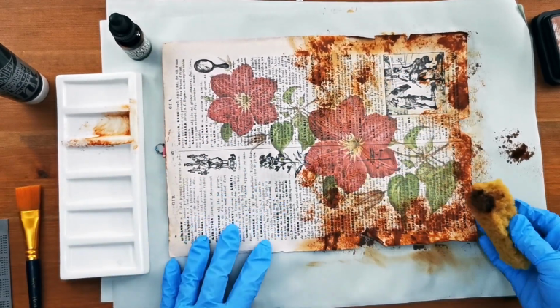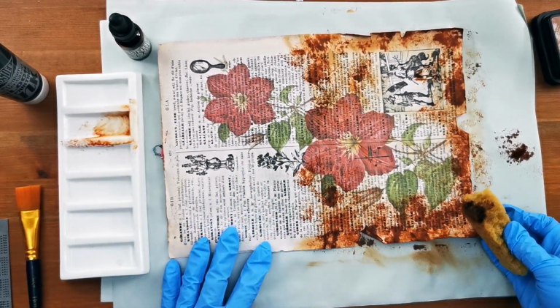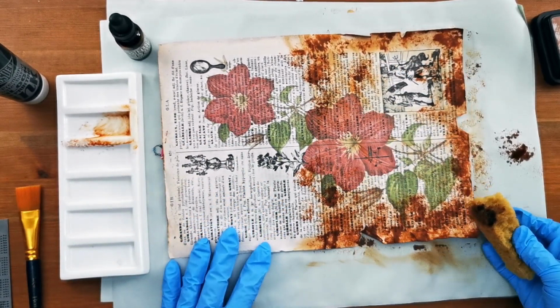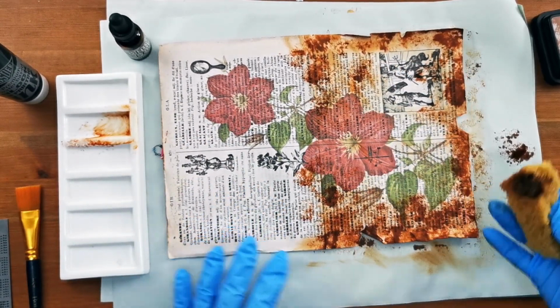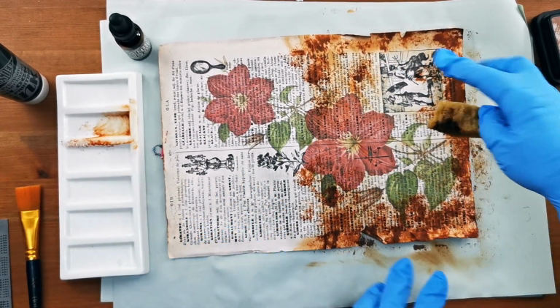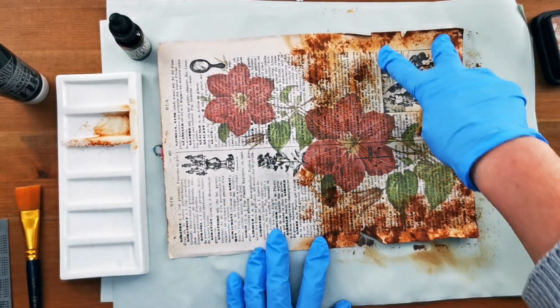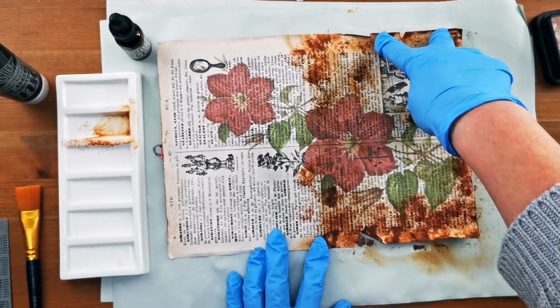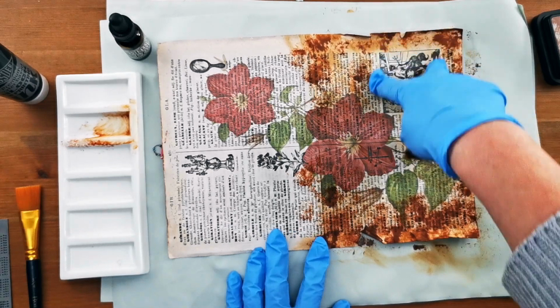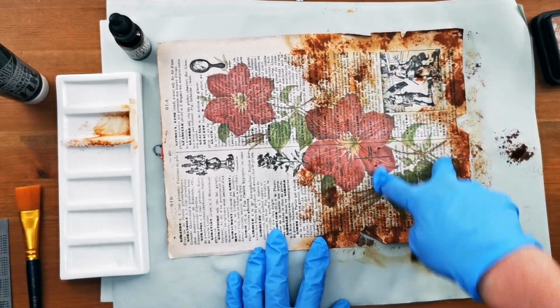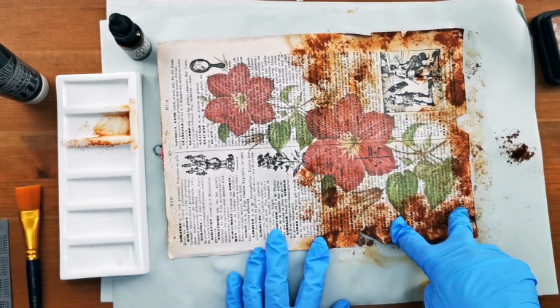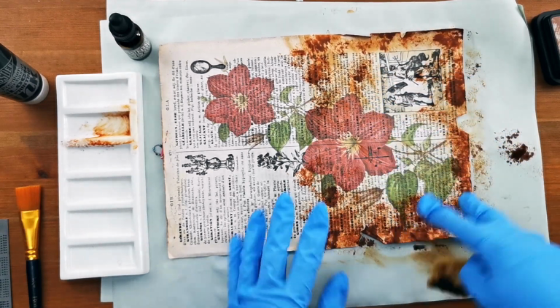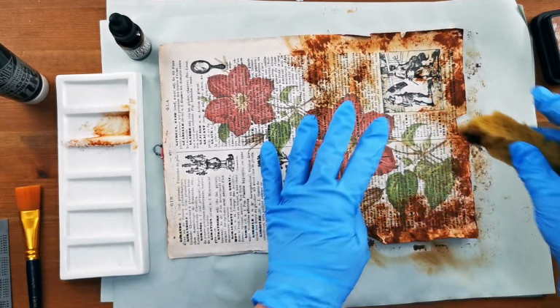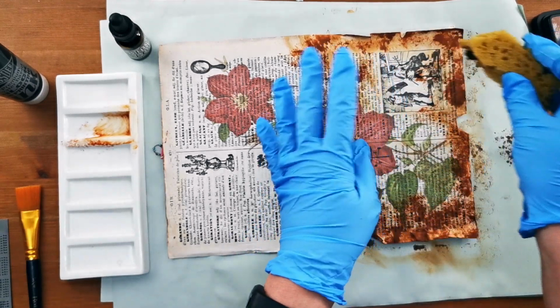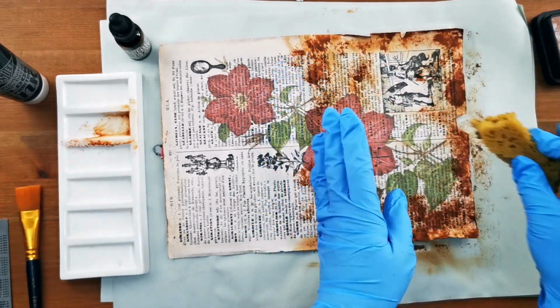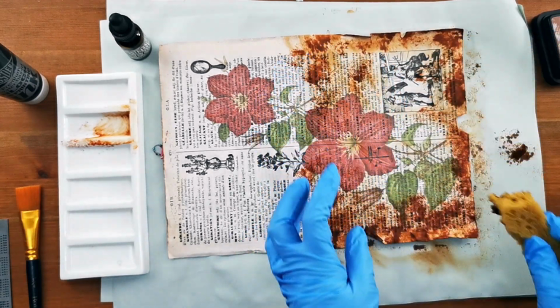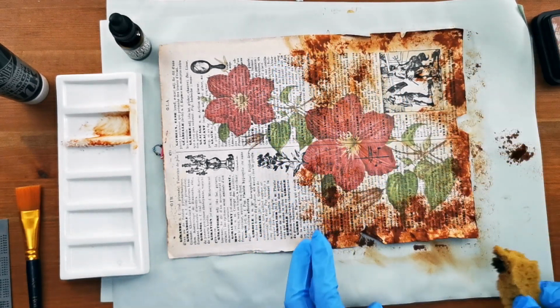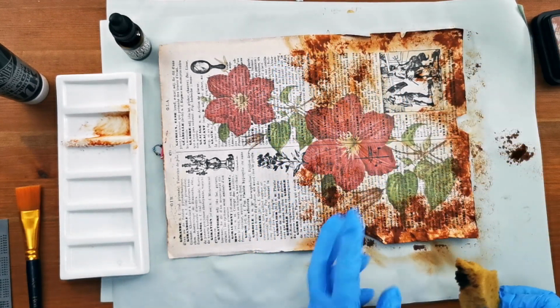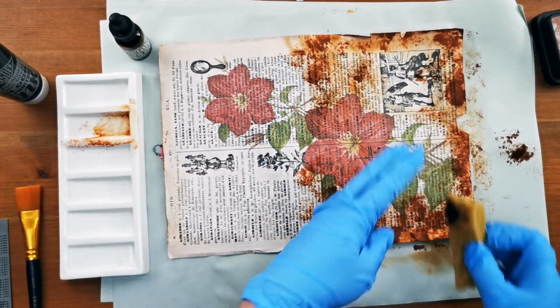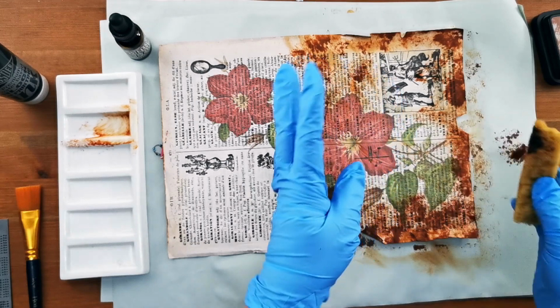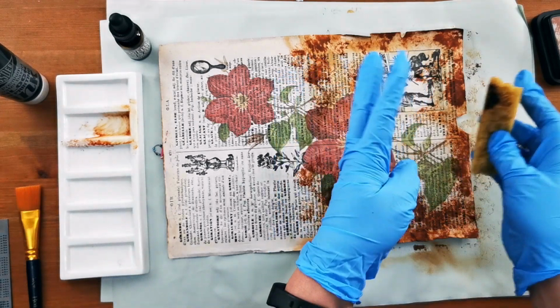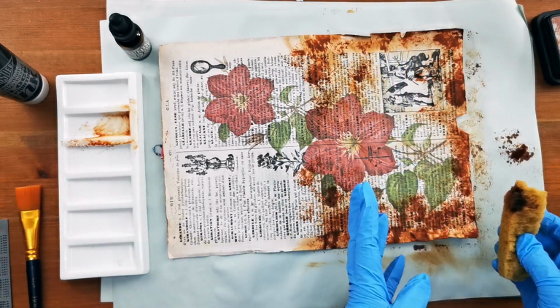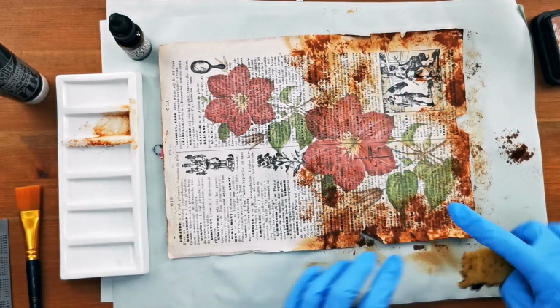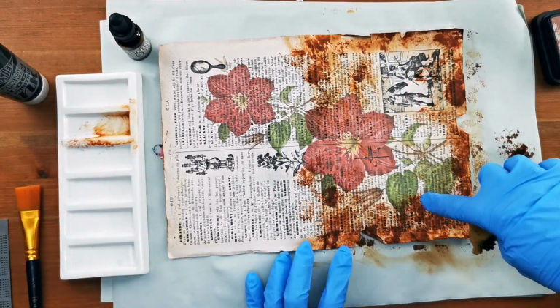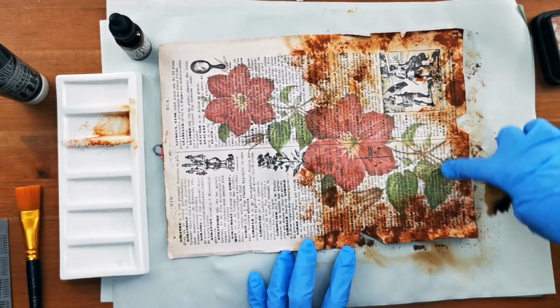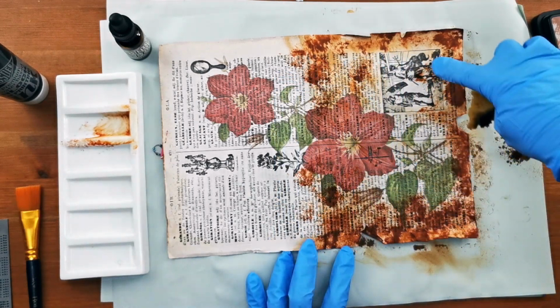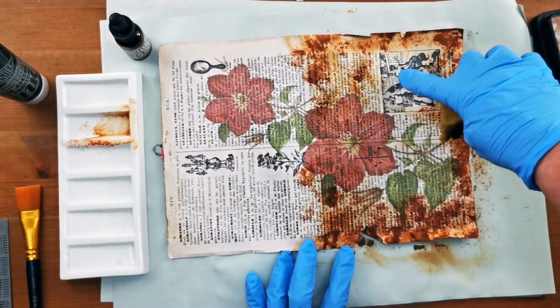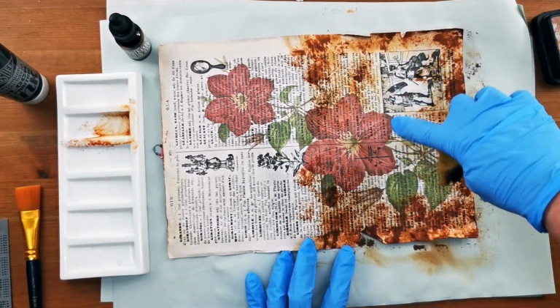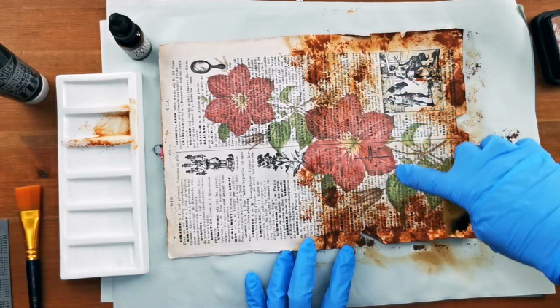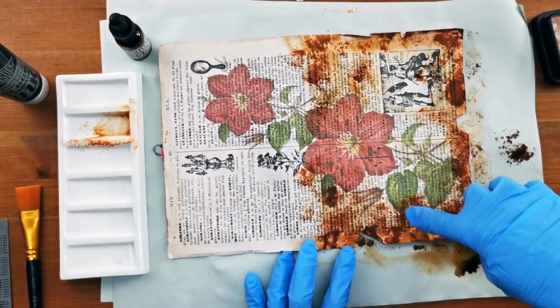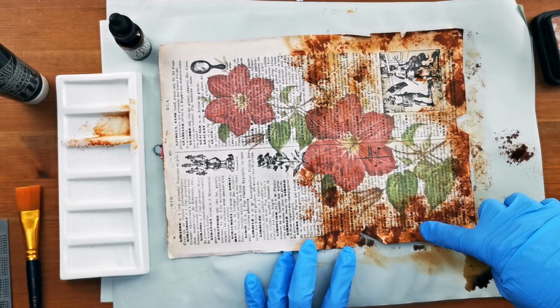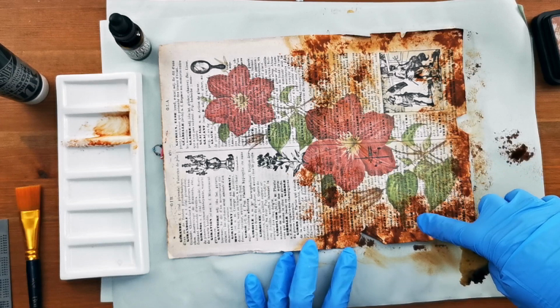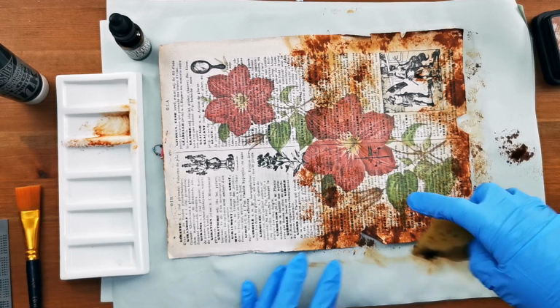When I put my snippet roll on here it's going to go on this section, so I'm going to concentrate the grunginess to be the background to that, but I don't really need to do quite as much in this area.